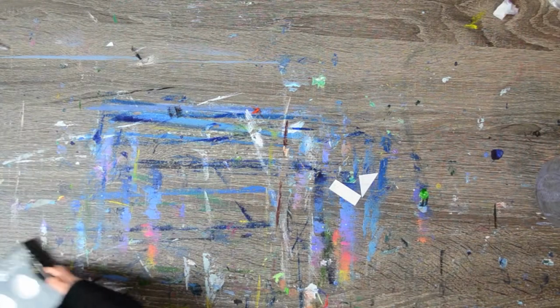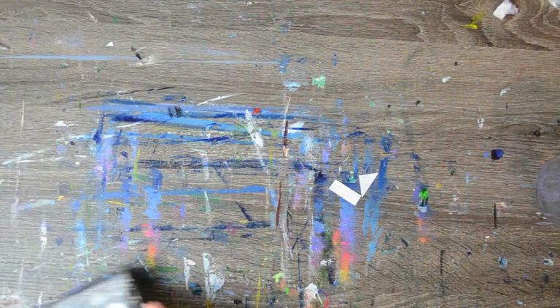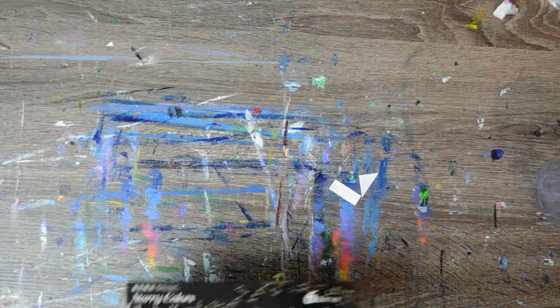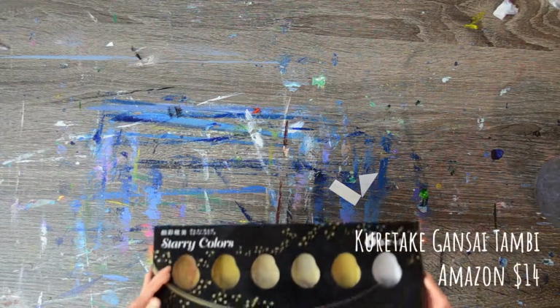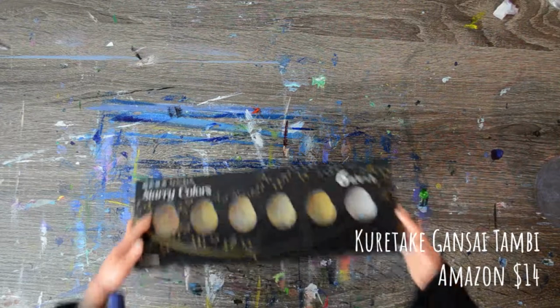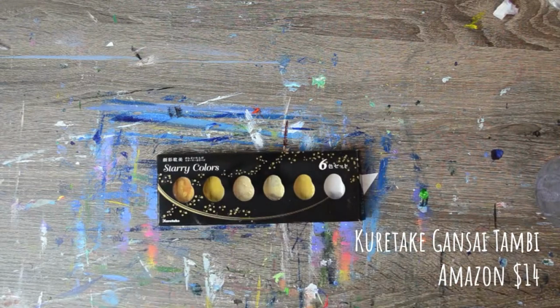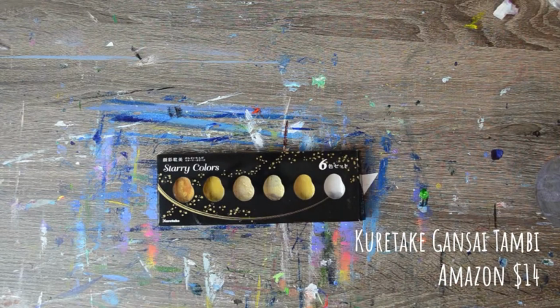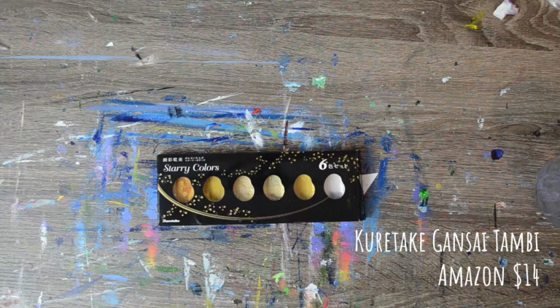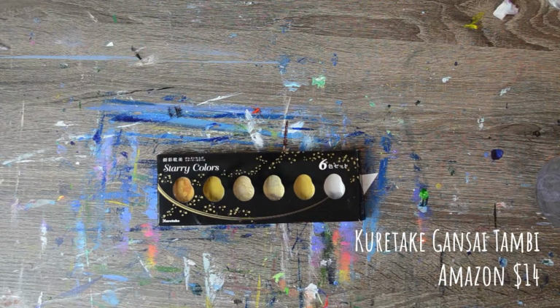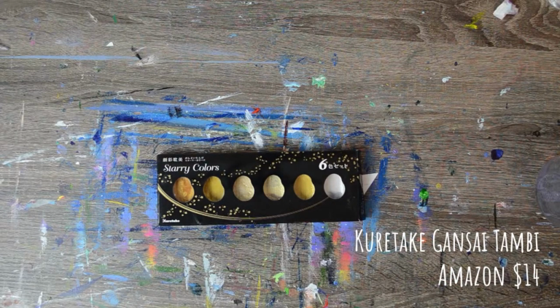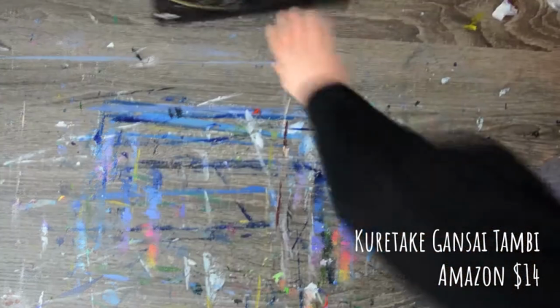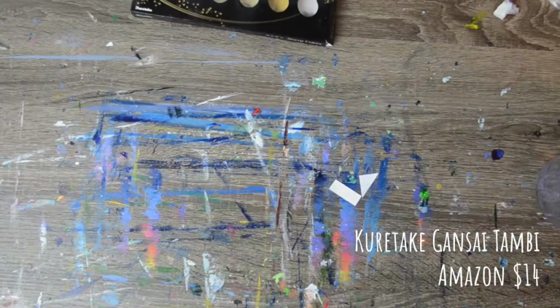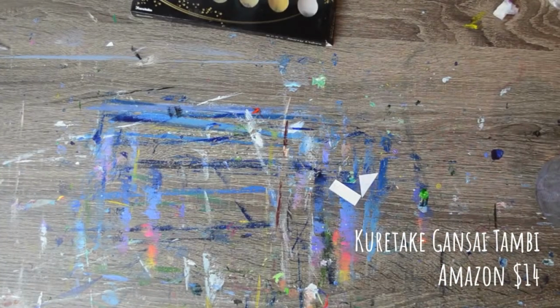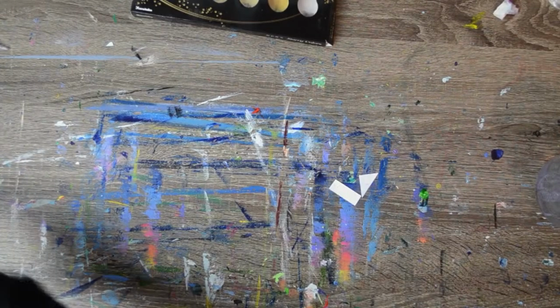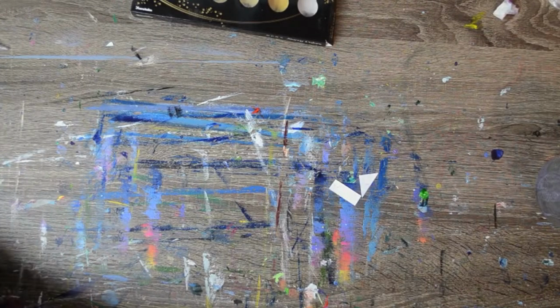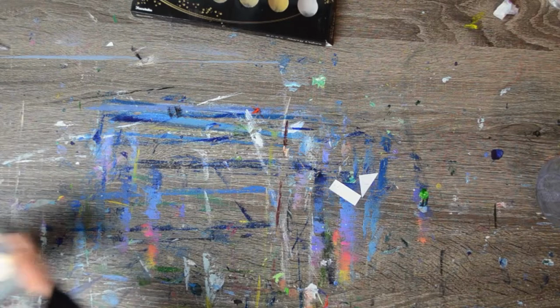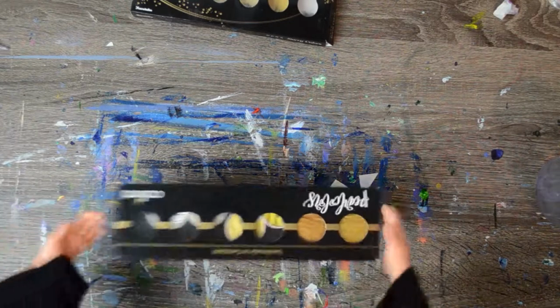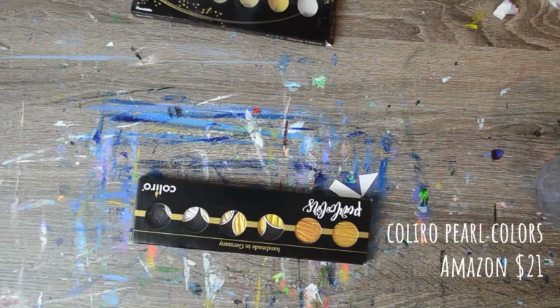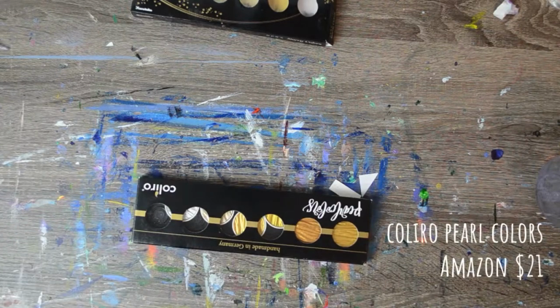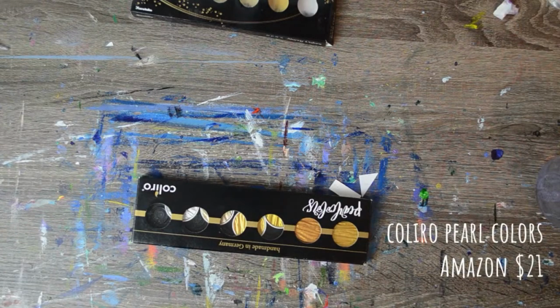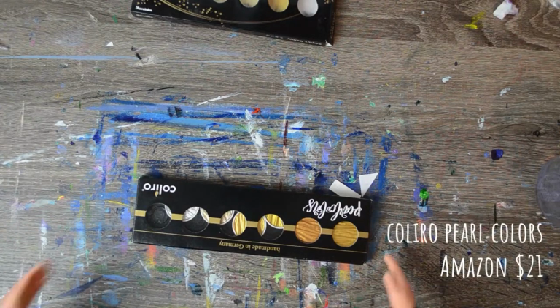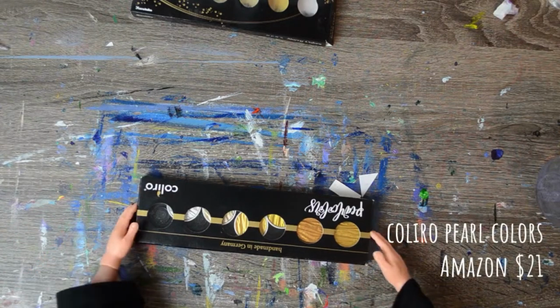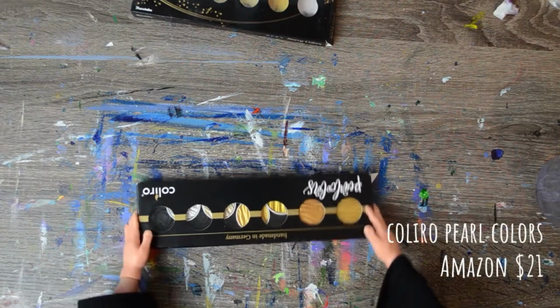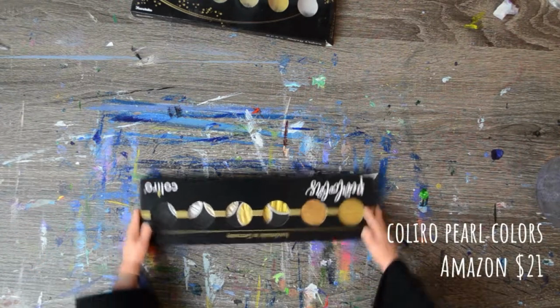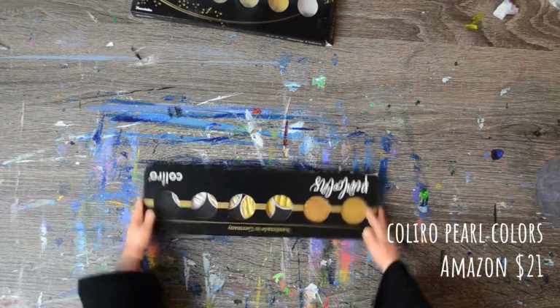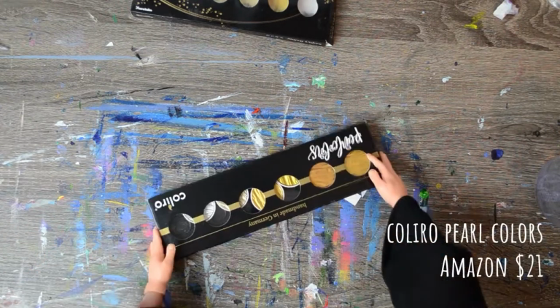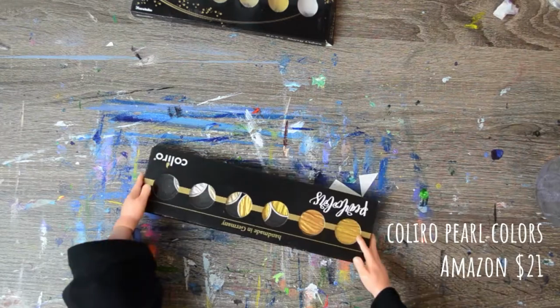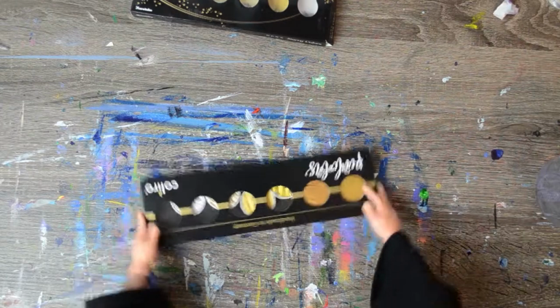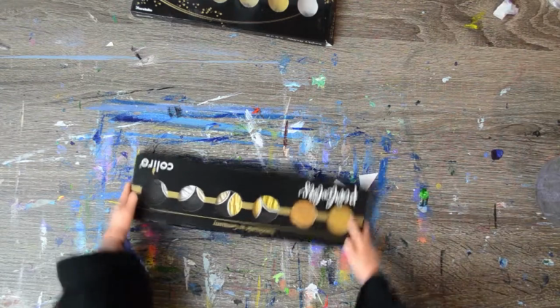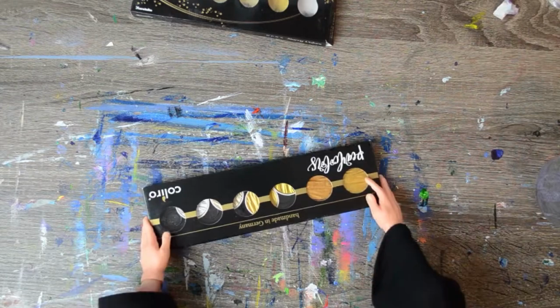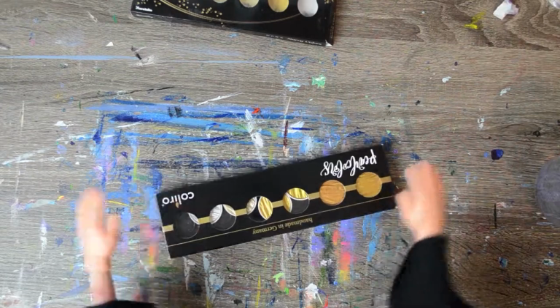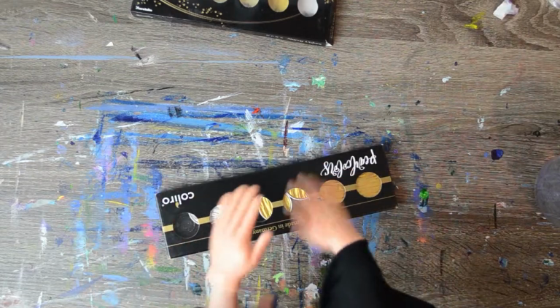The Kuretake Gonsai Tombi watercolors that I purchased from Amazon were about $14. The new ones are Kohliro pearl colors and they were about $21 from Amazon, so hopefully they perform better.